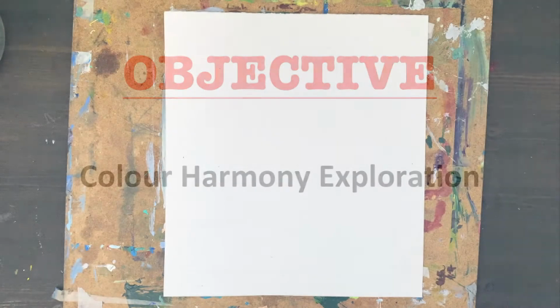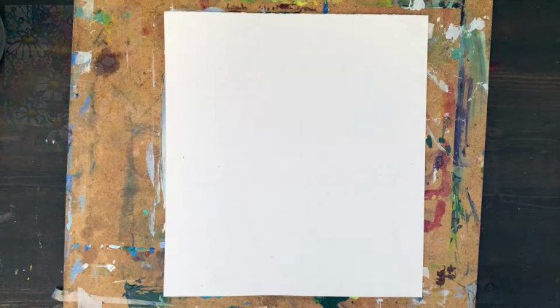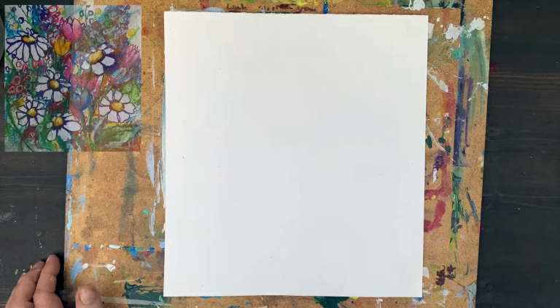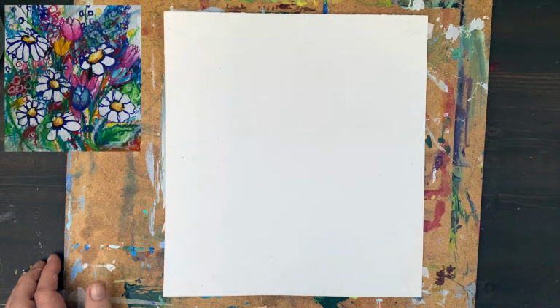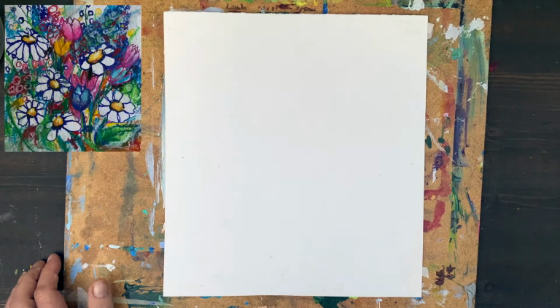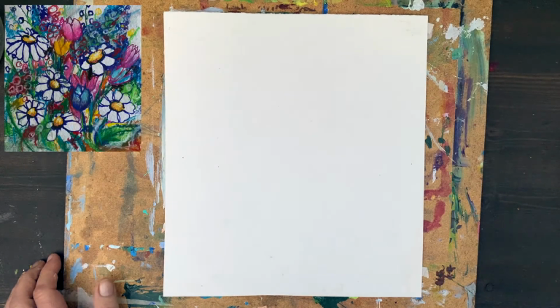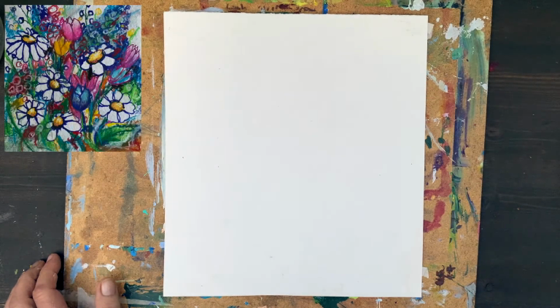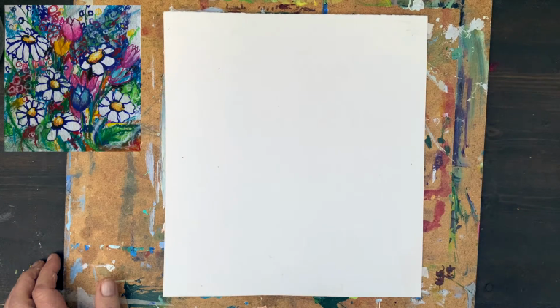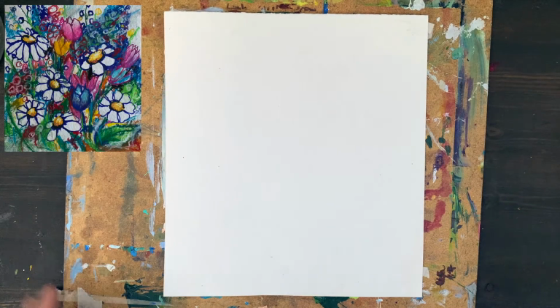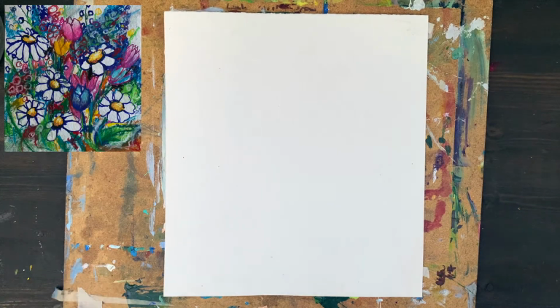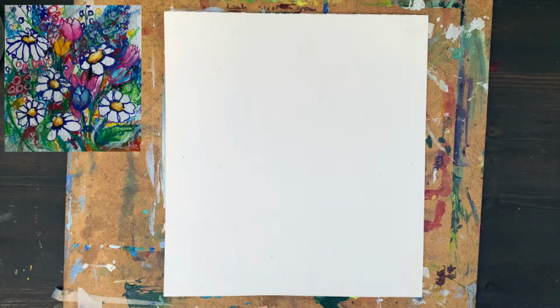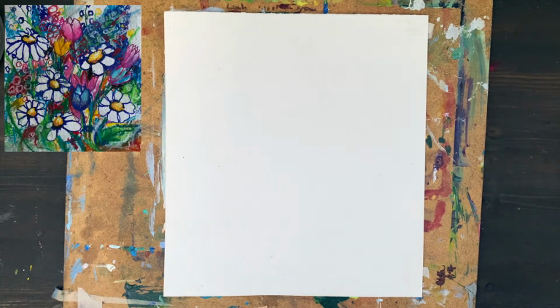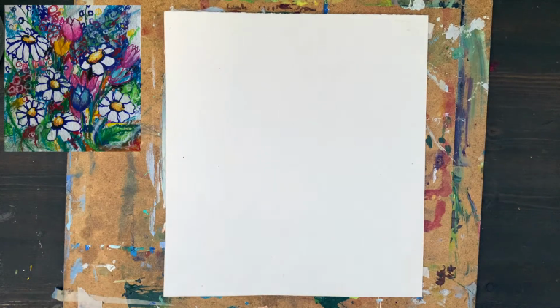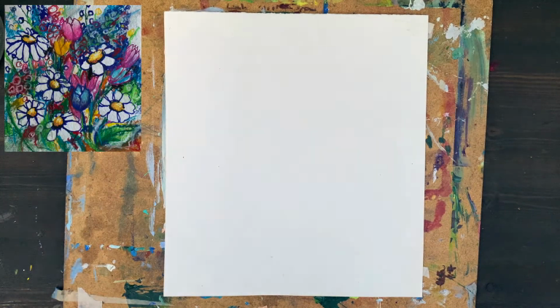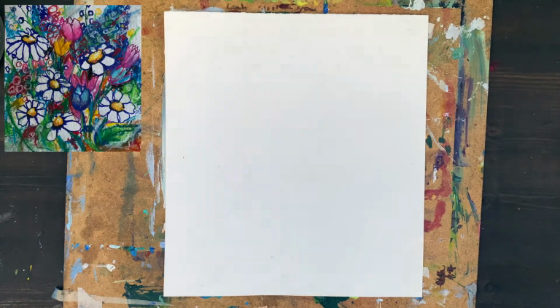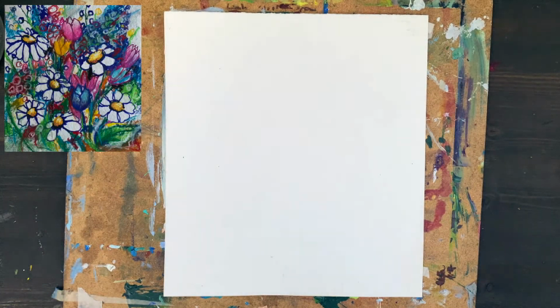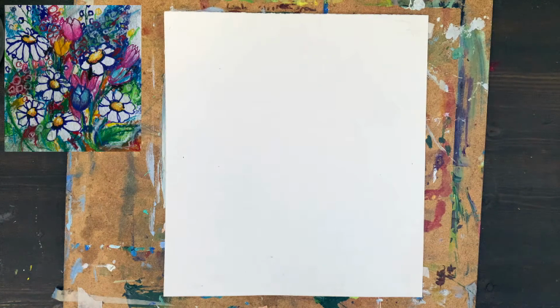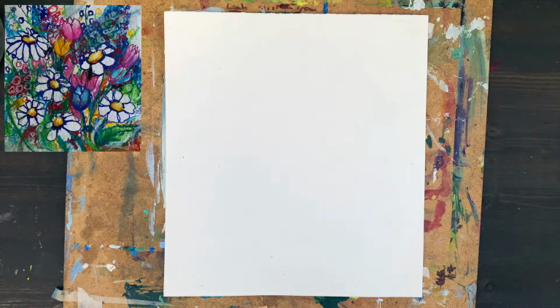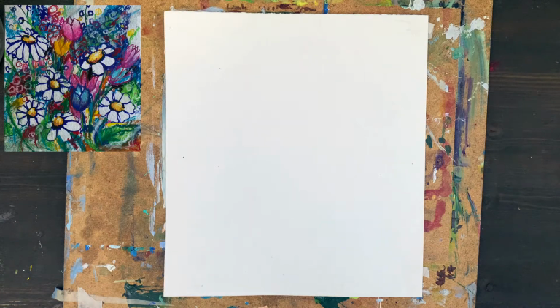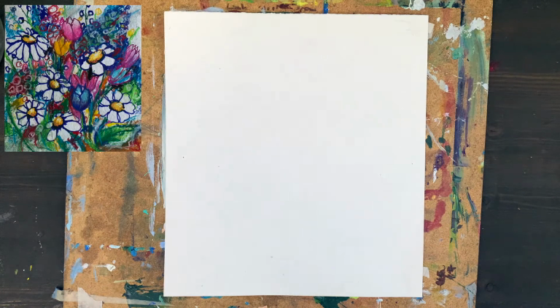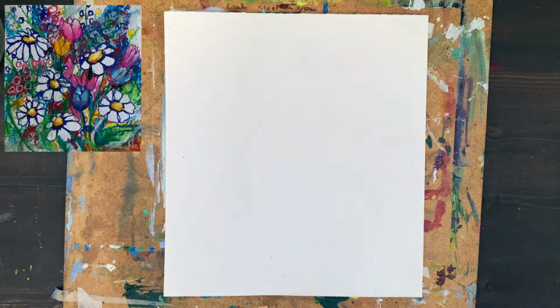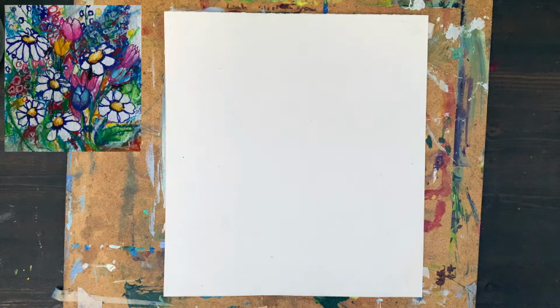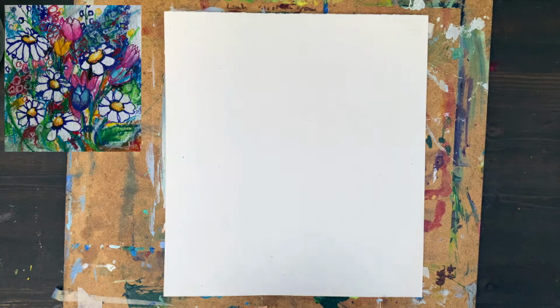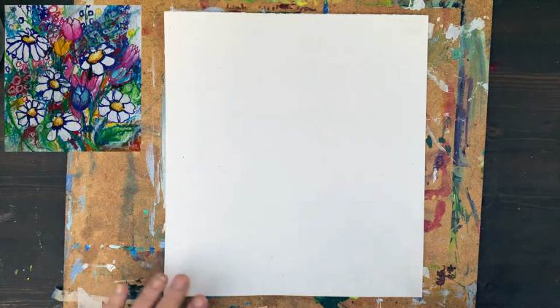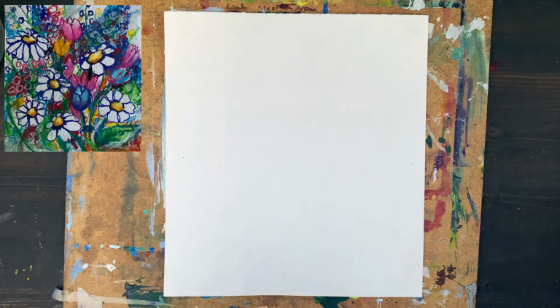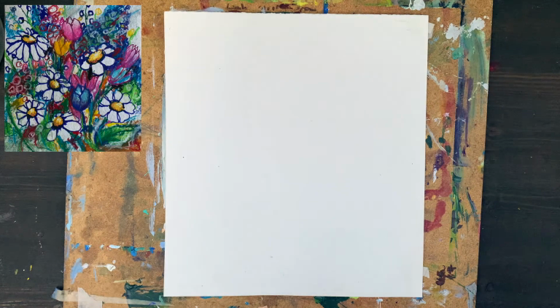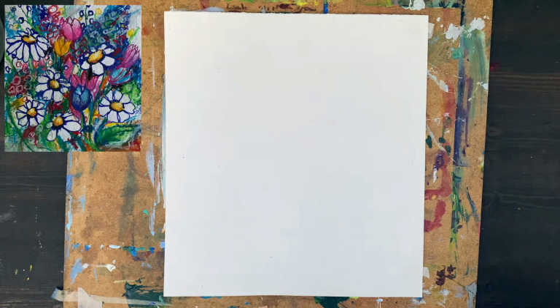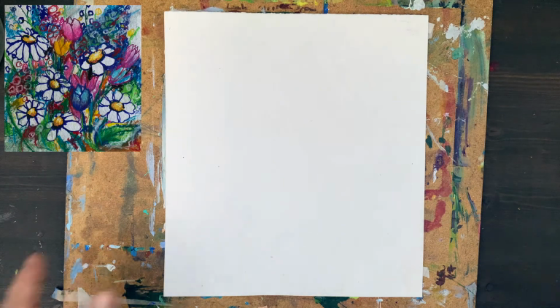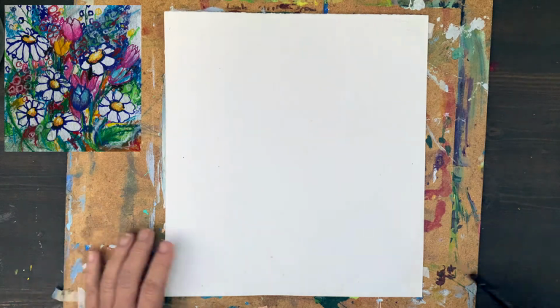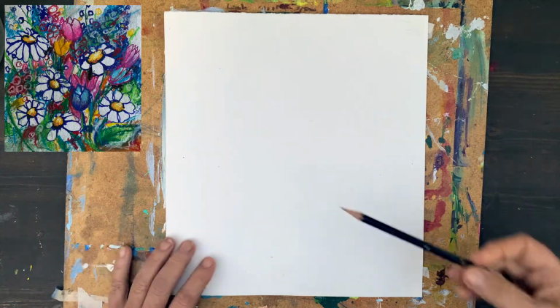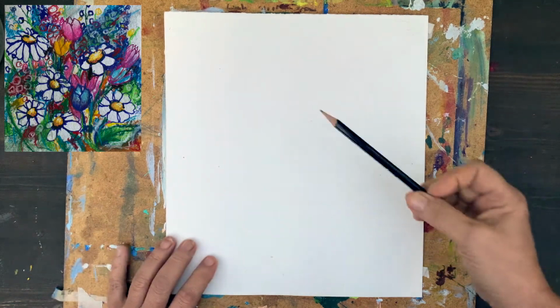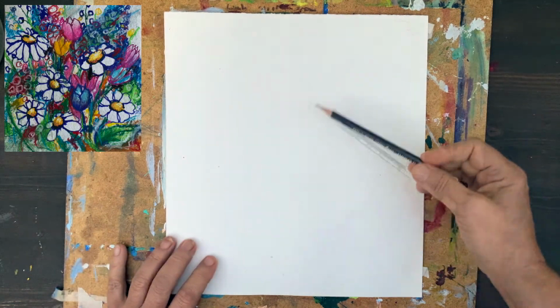Hello! Today I want to teach you how to draw beautiful flowers. We will start with sketching them and I'm just doing them from my head.